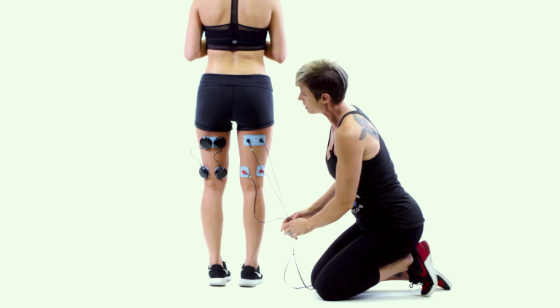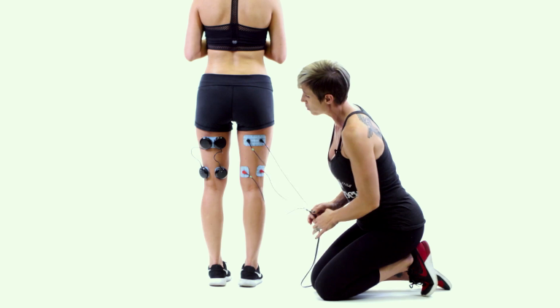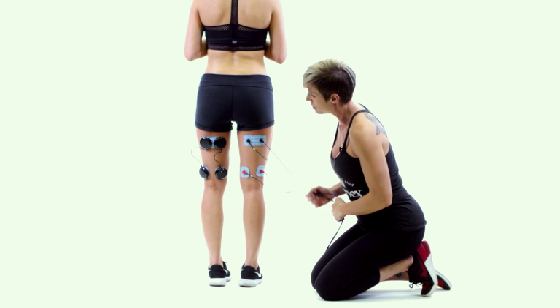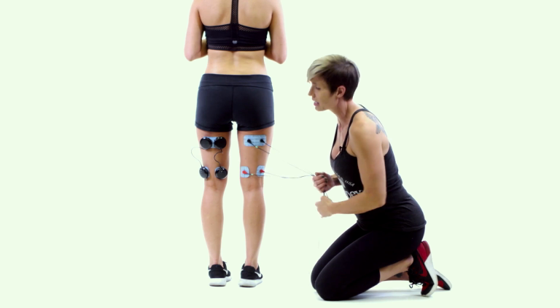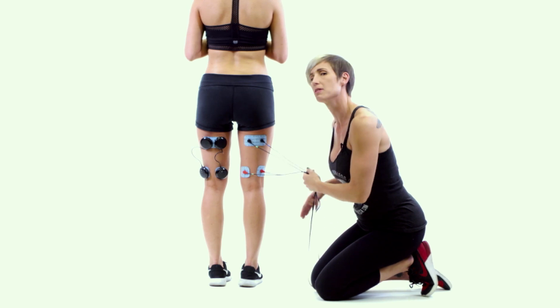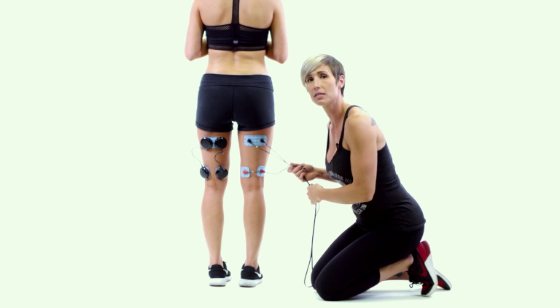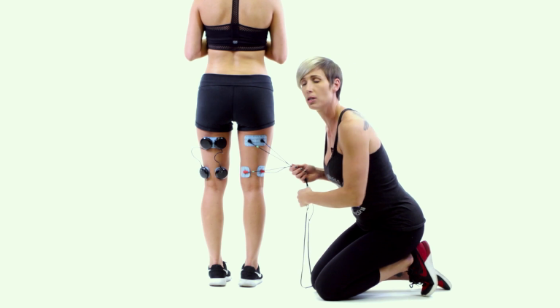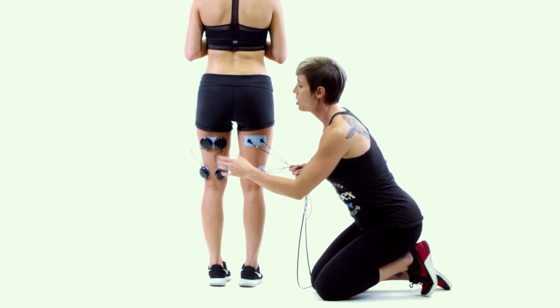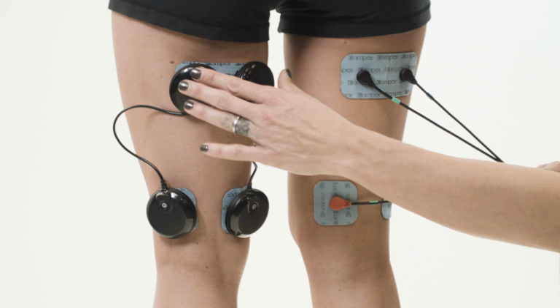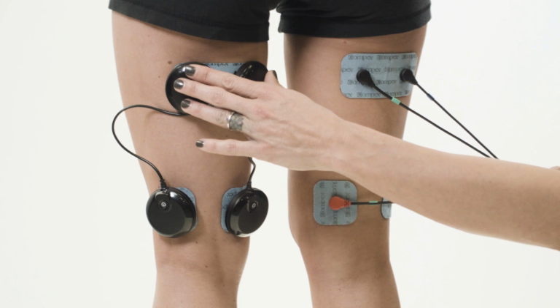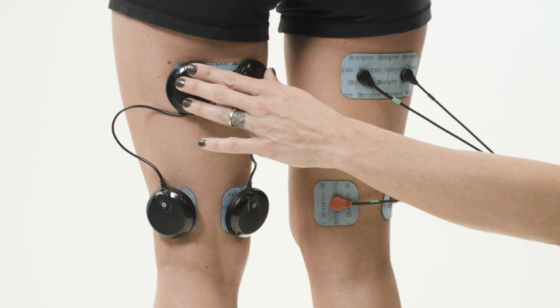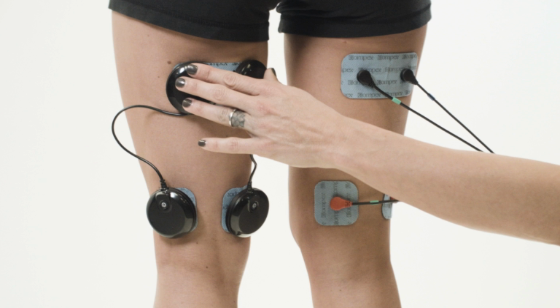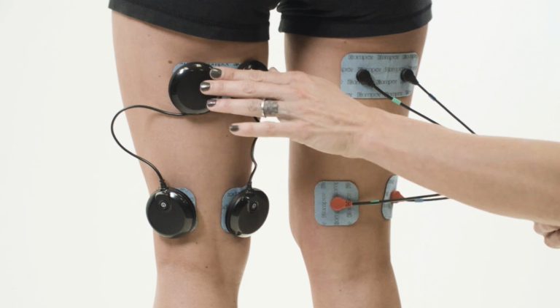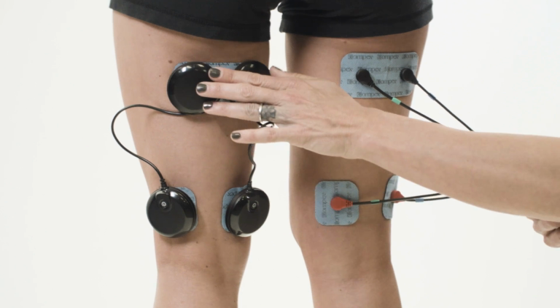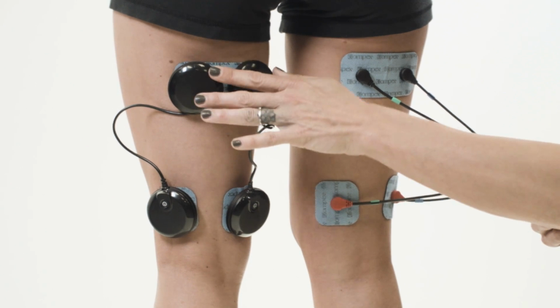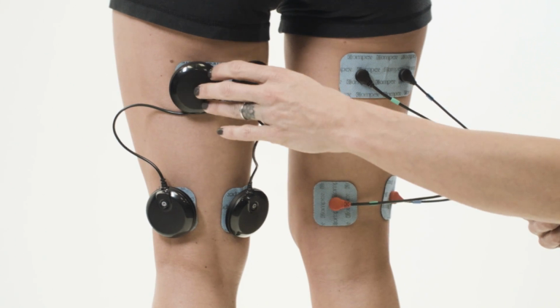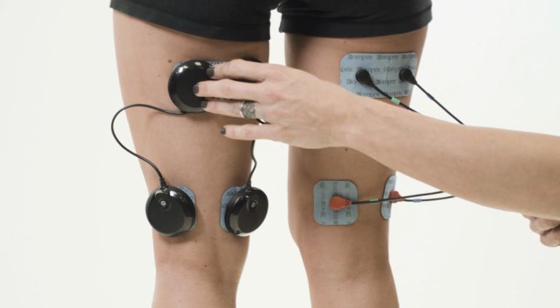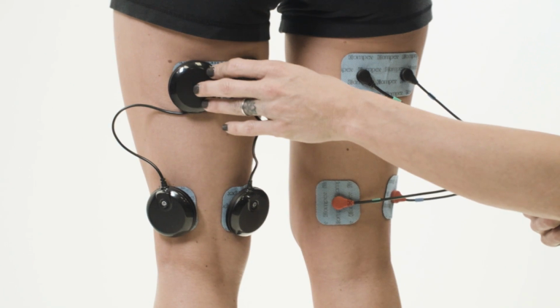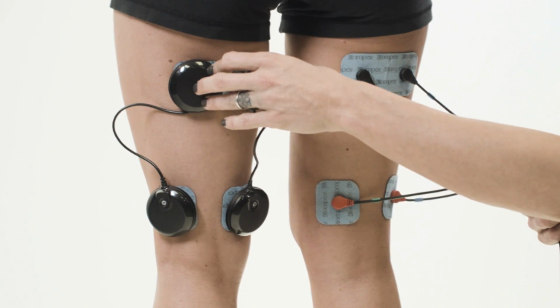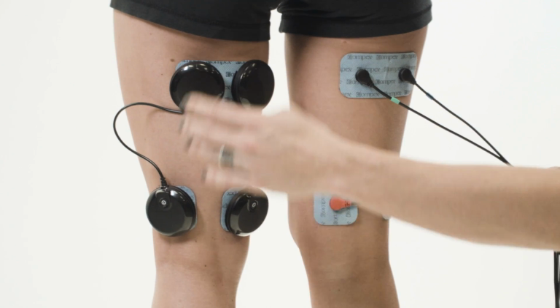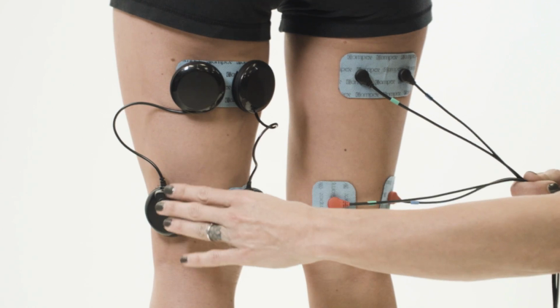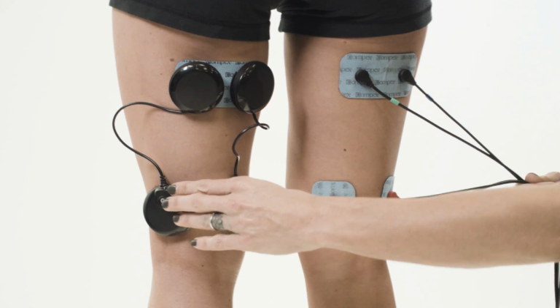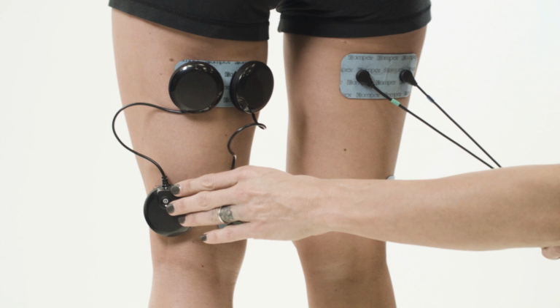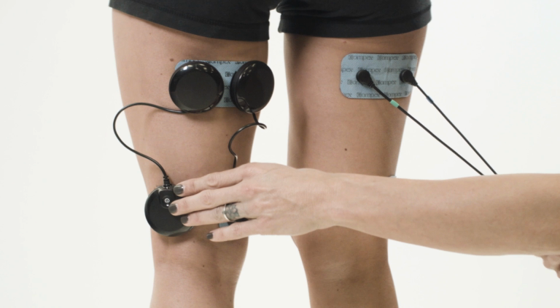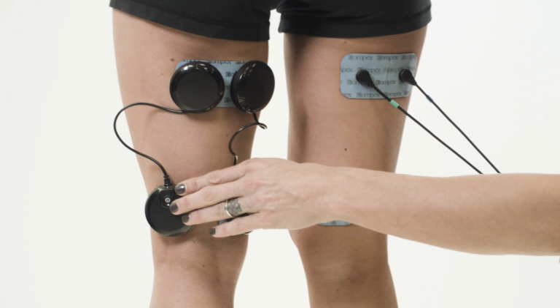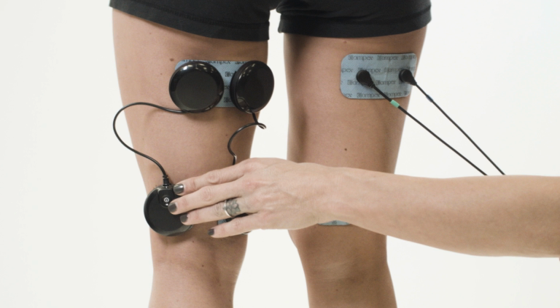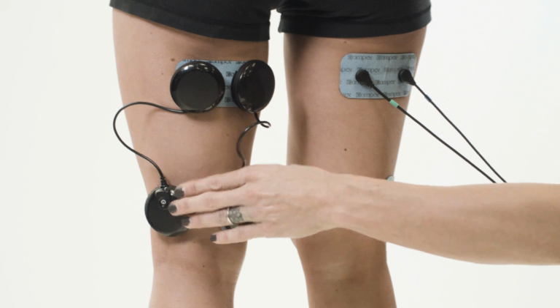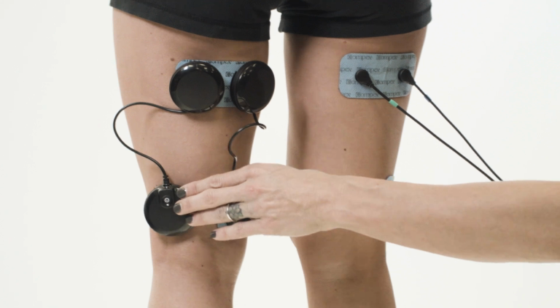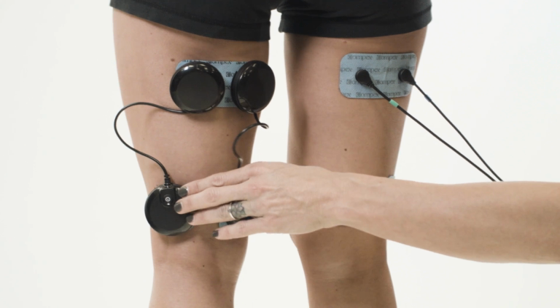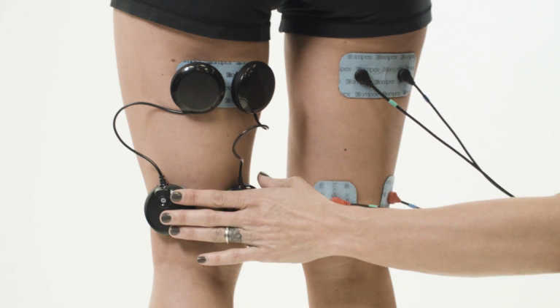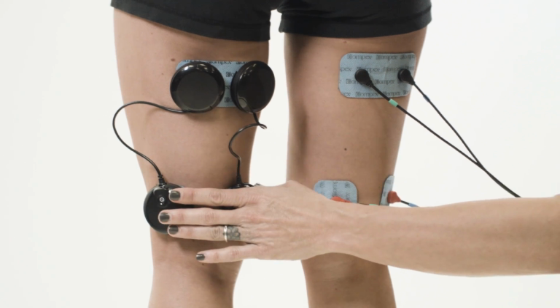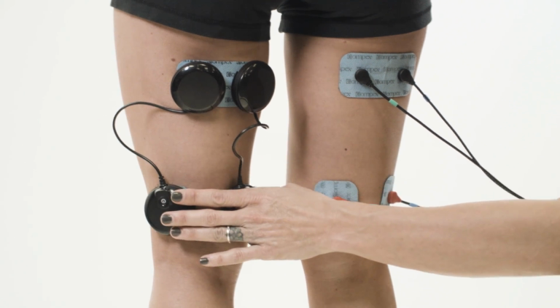For the wireless setup it's very similar. We have the two-by-four electrode pad at the top of the hamstring and then two two-by-two electrode pads at the bottom of the hamstring.